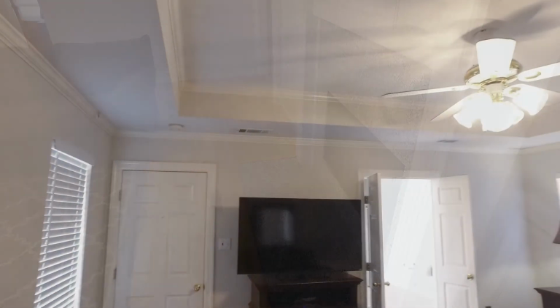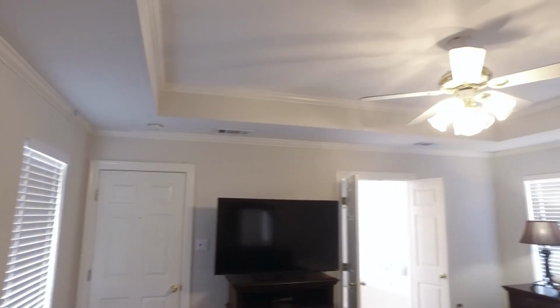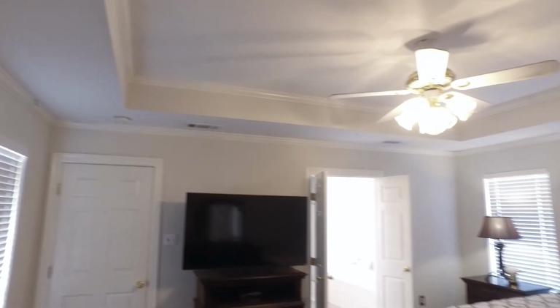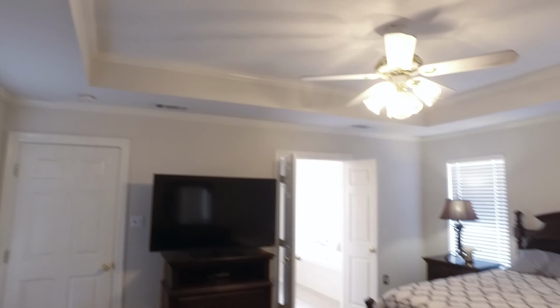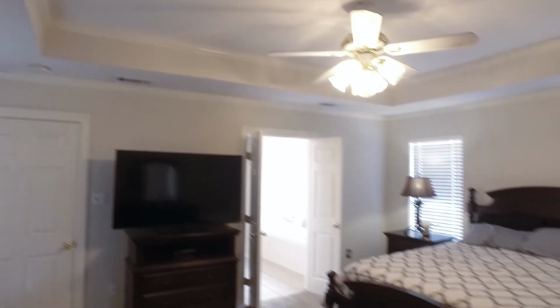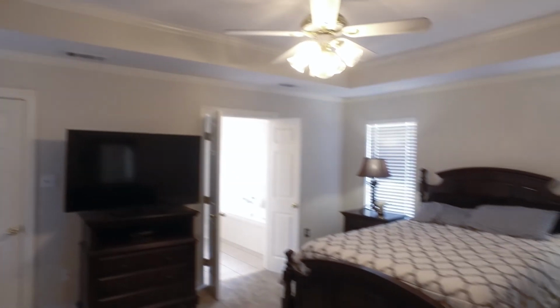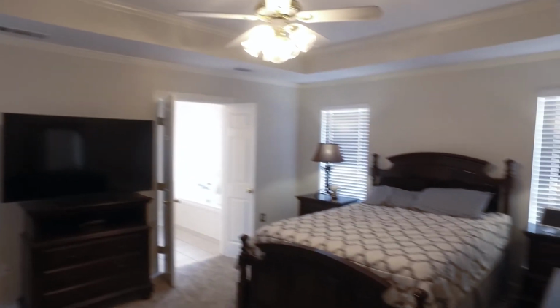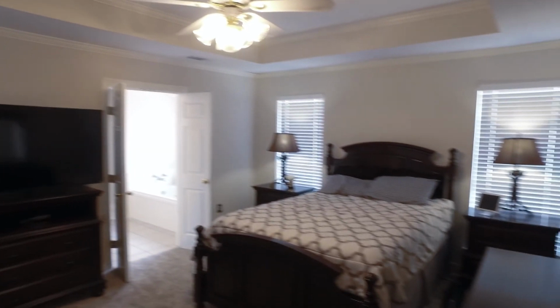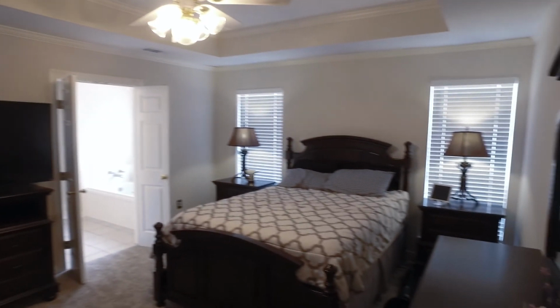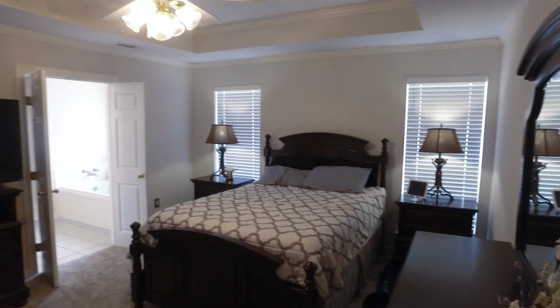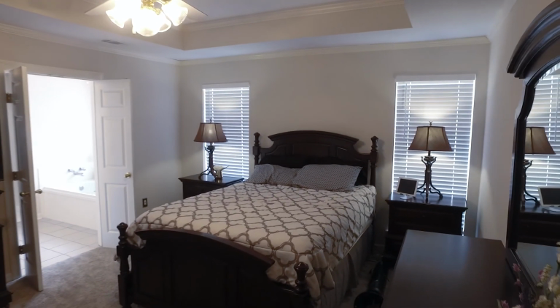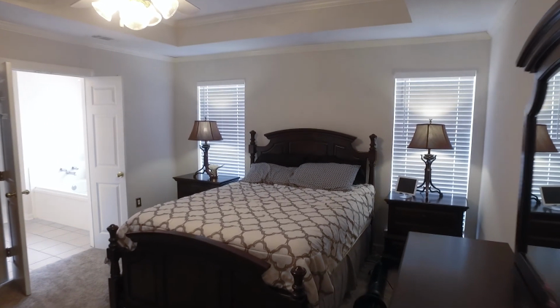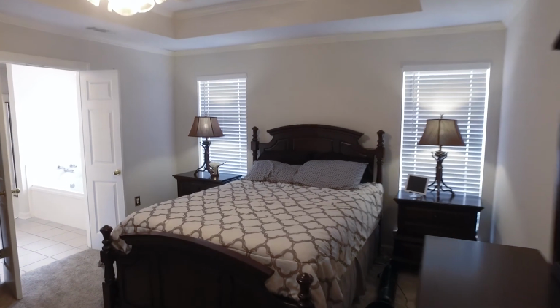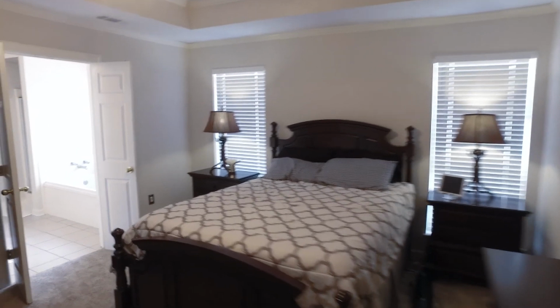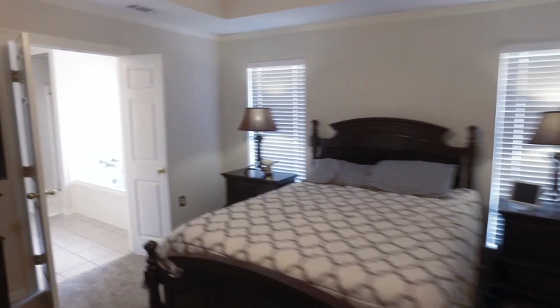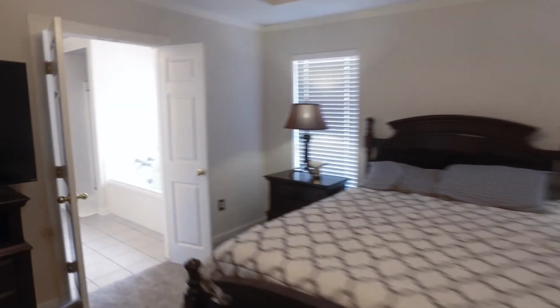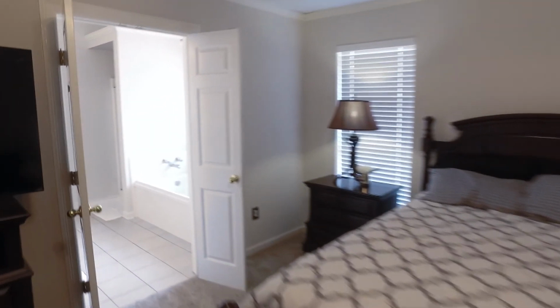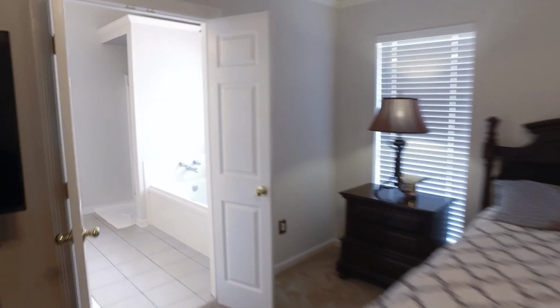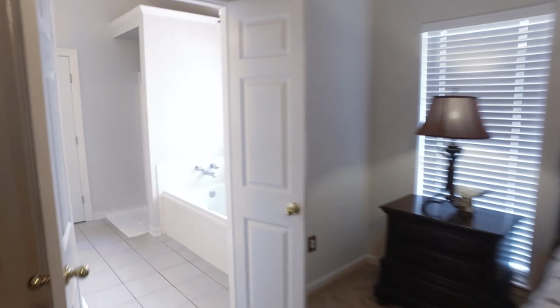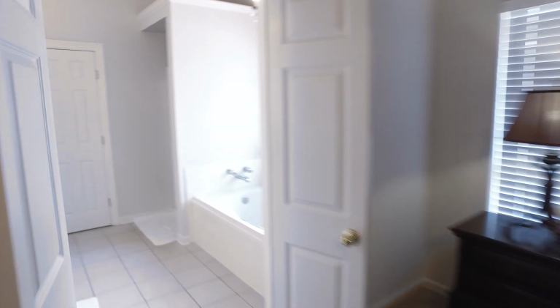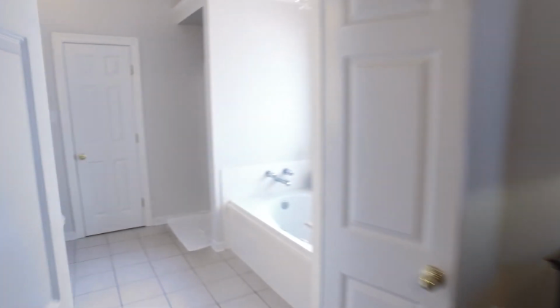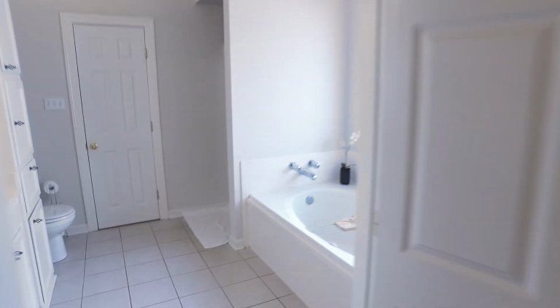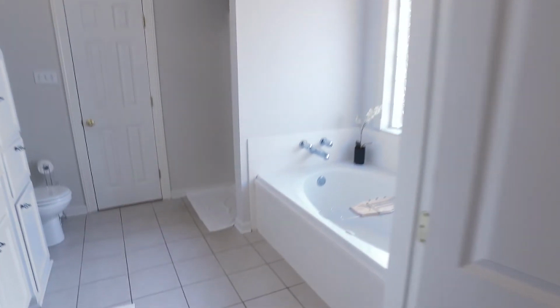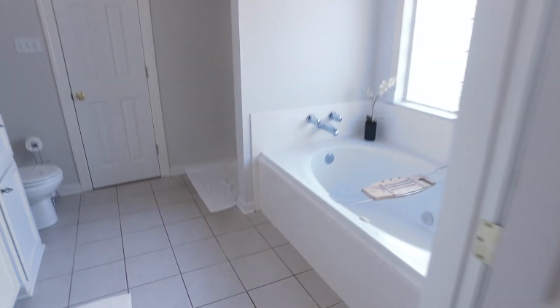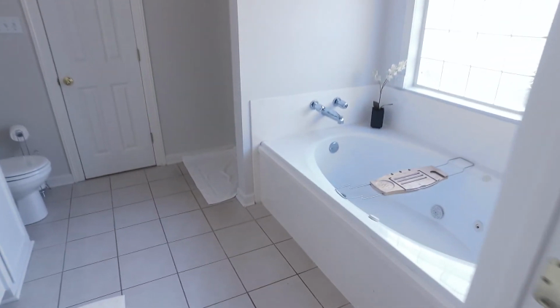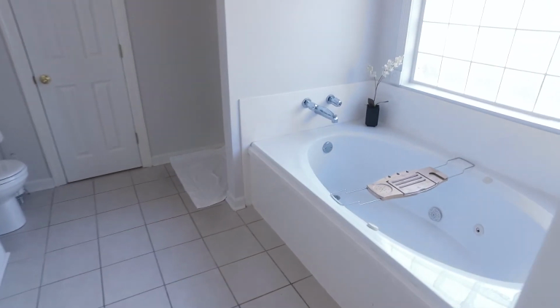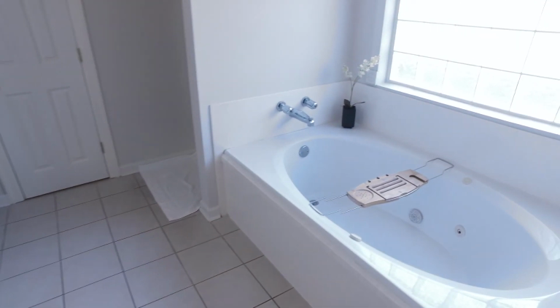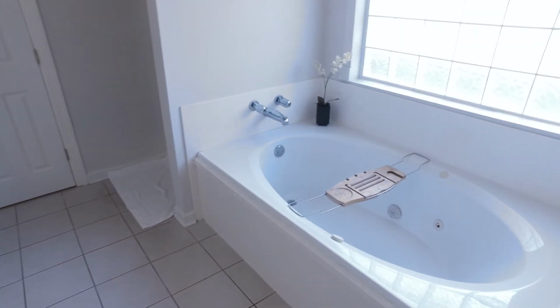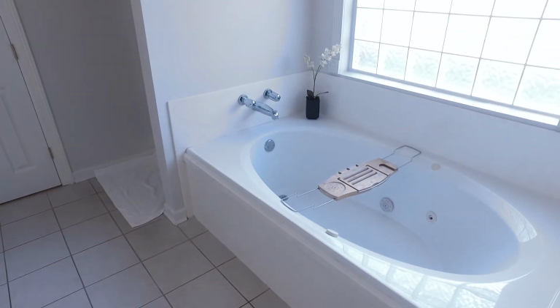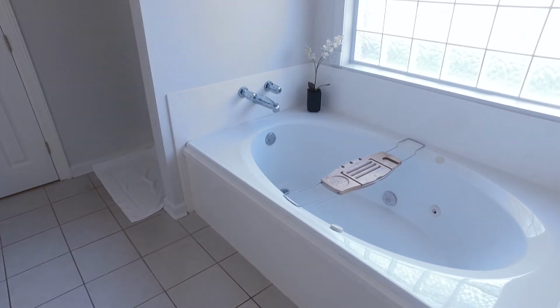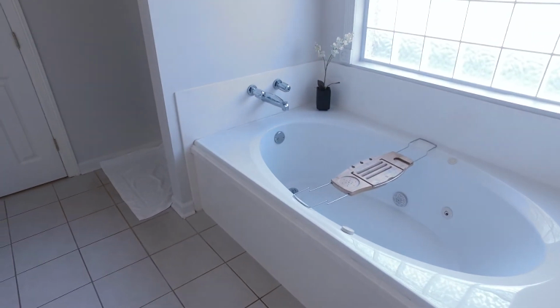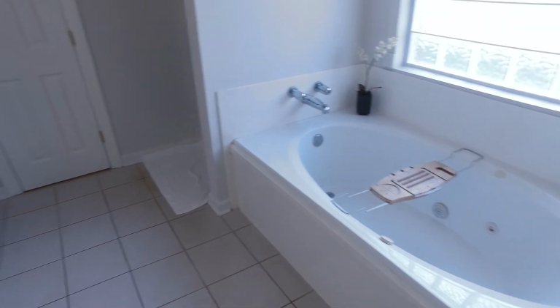All three bedrooms have brand new carpet. Look at this master — the size of this is amazing. The French doors enter into the master bath suite. We have the large soaking tub and the dual vanities.